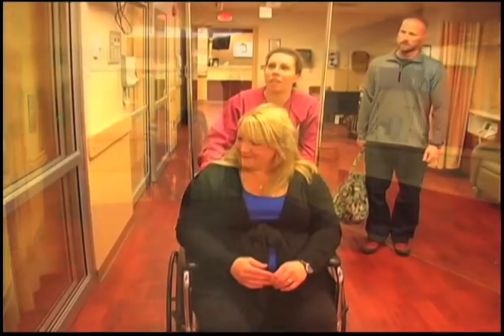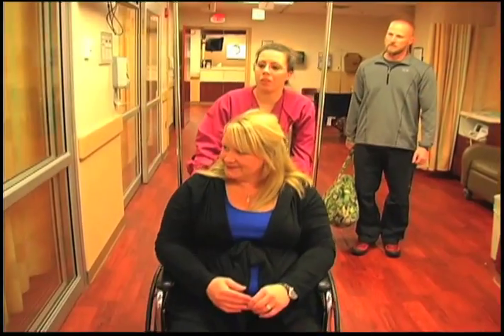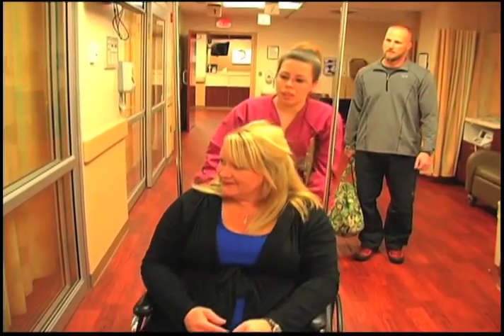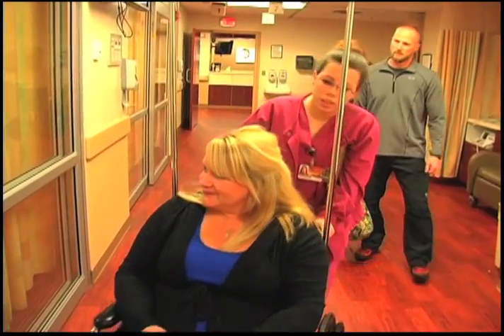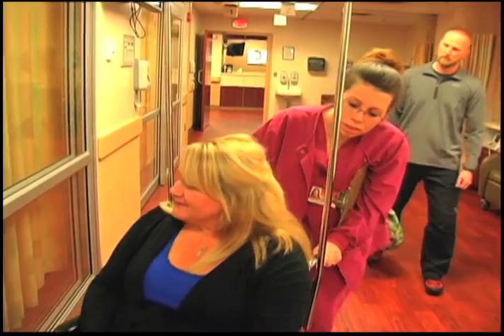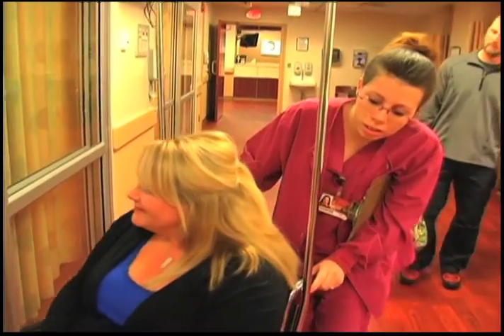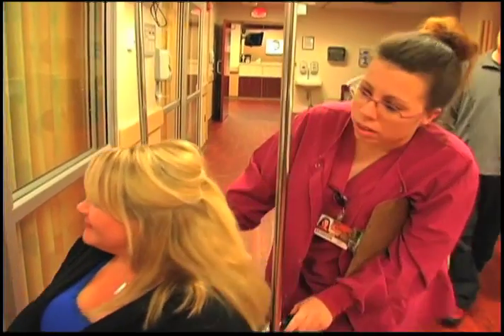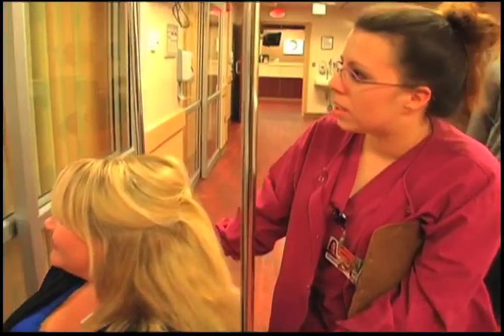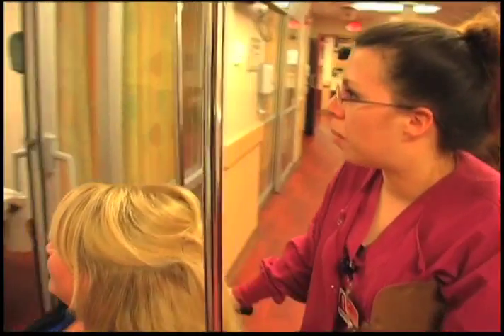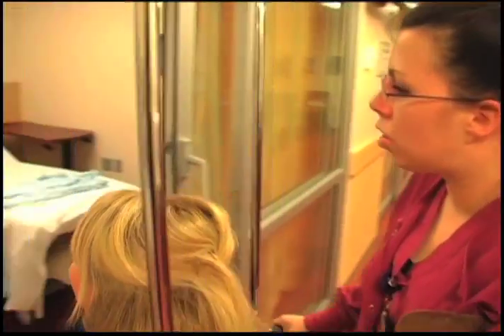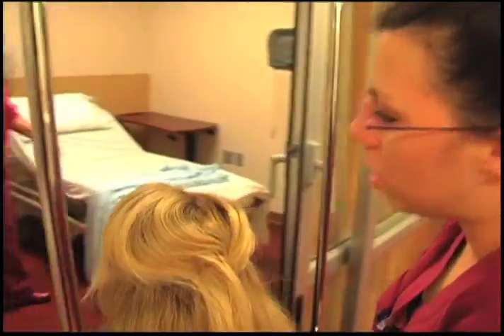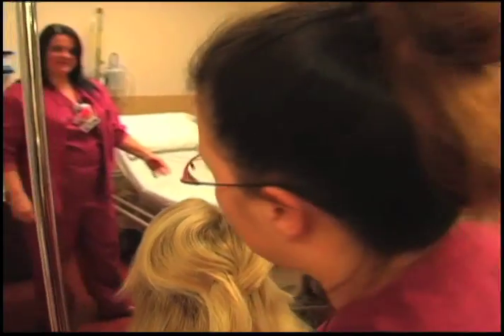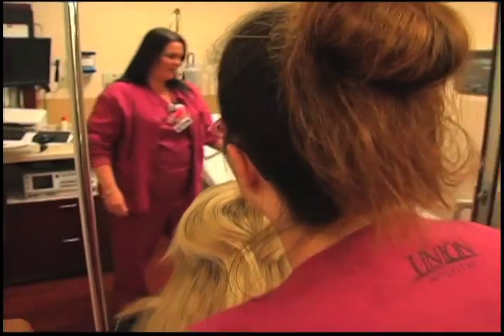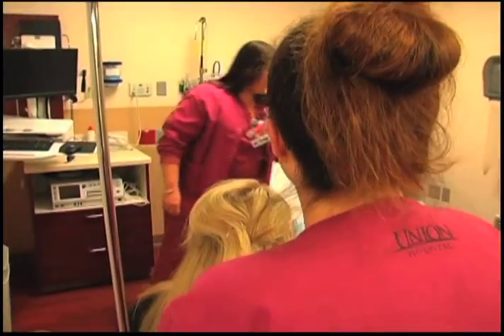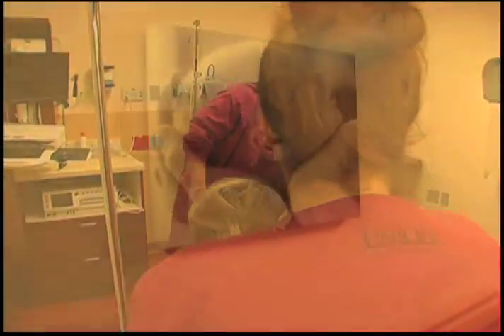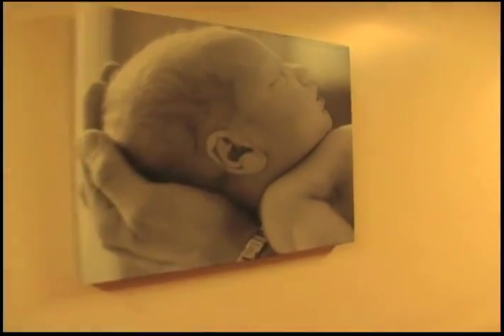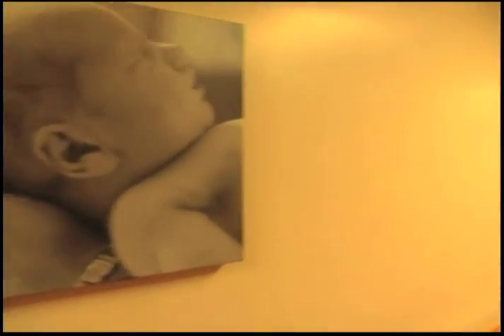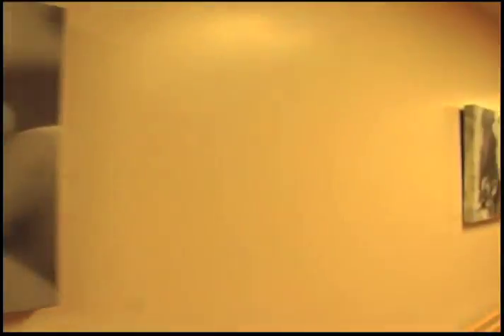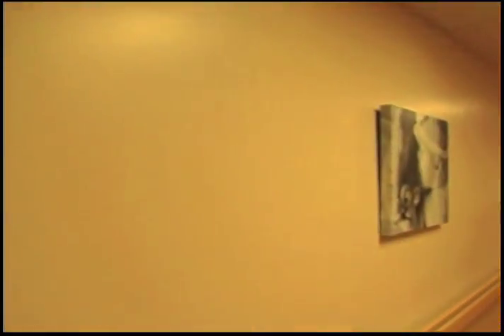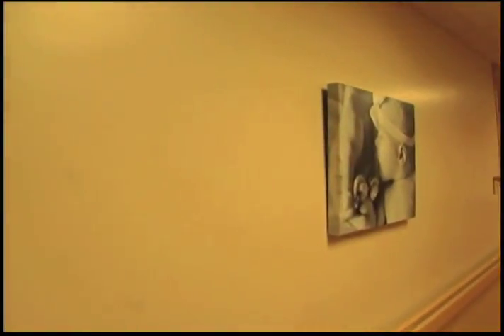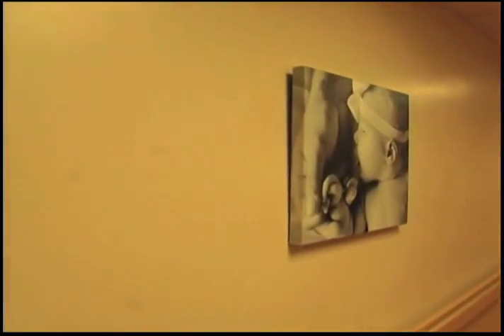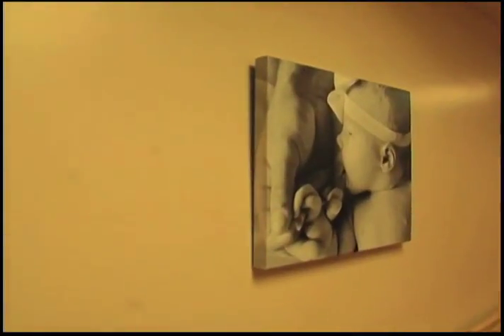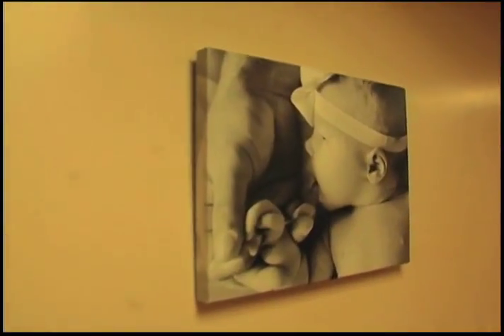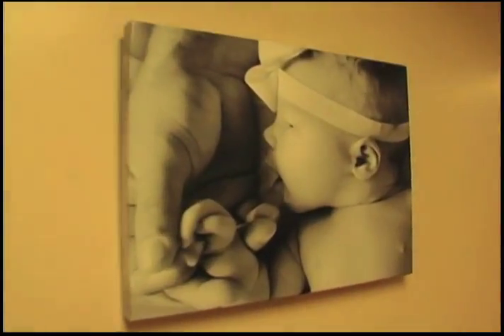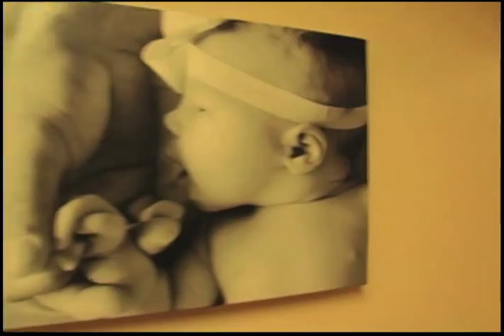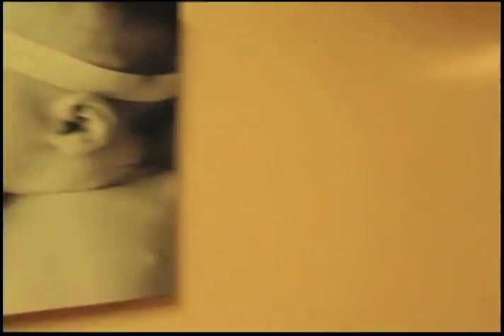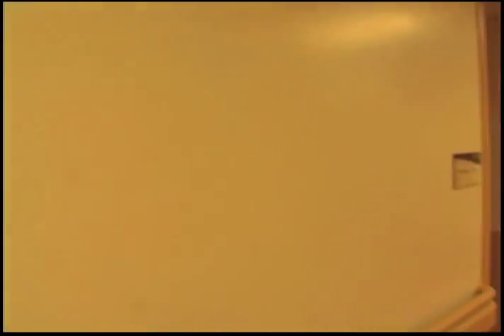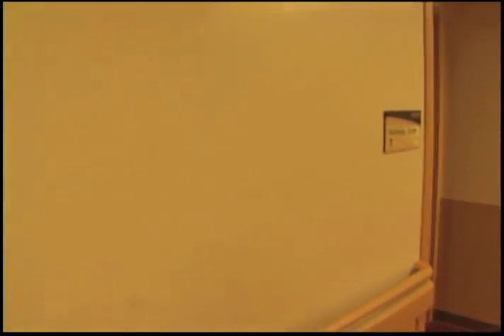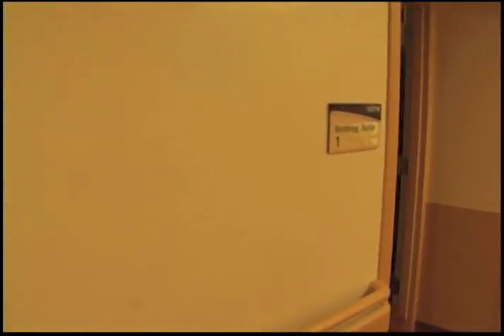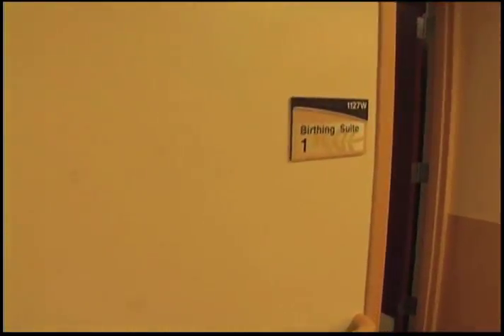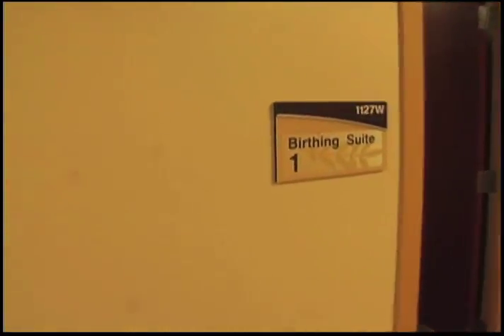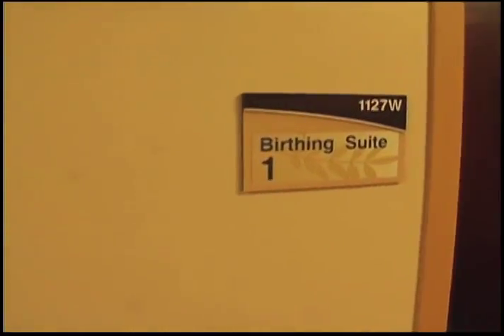You will then be taken to one of our triage rooms to determine if you are in active labor. When the nurse confirms your baby is on the way, it's time to settle in to one of our eight private birthing suites.